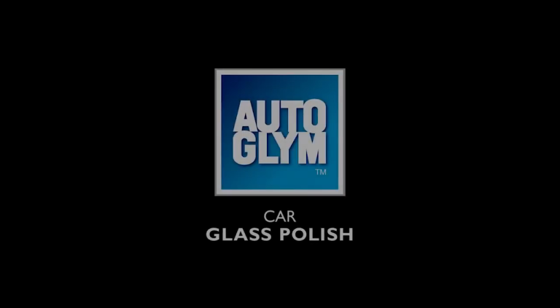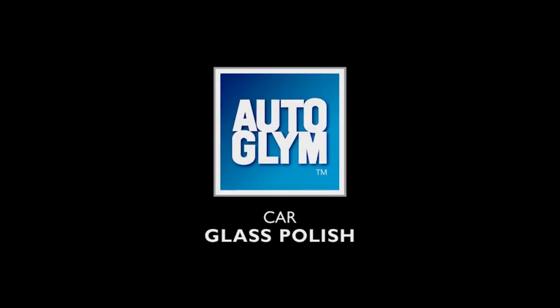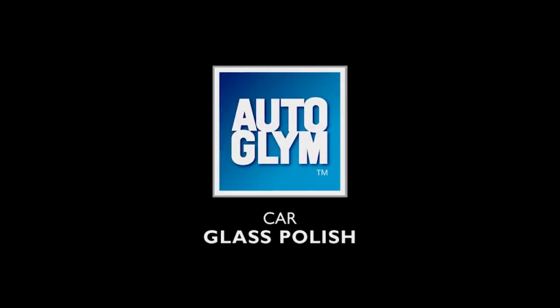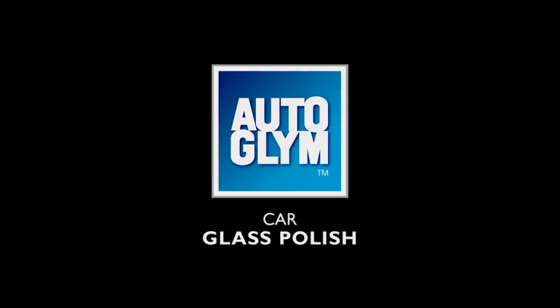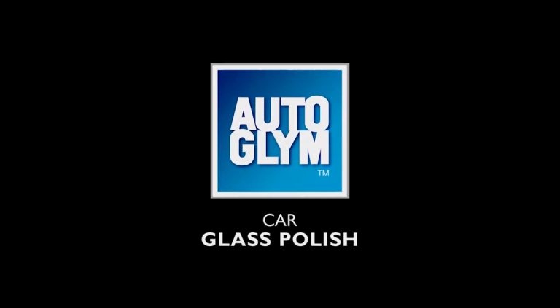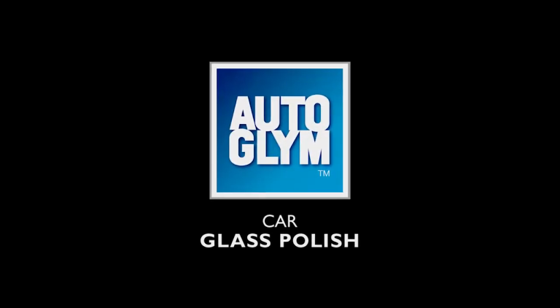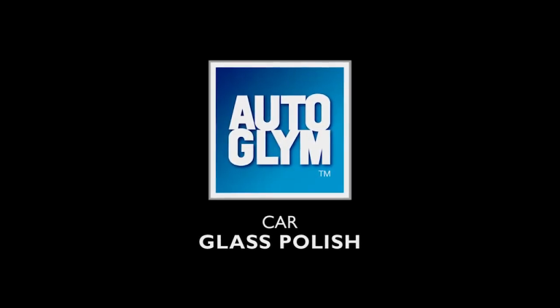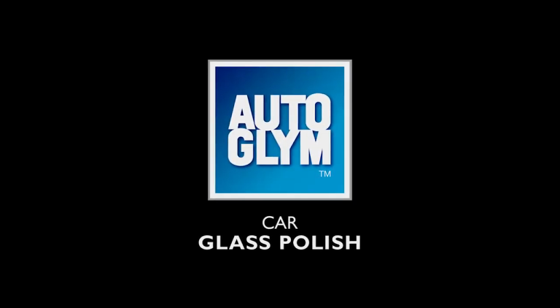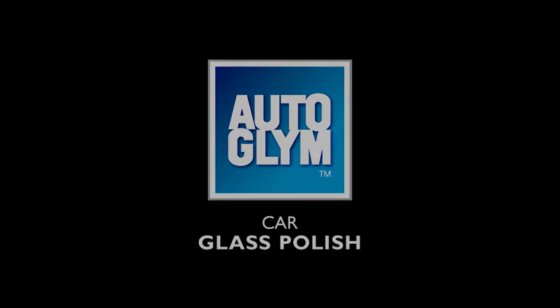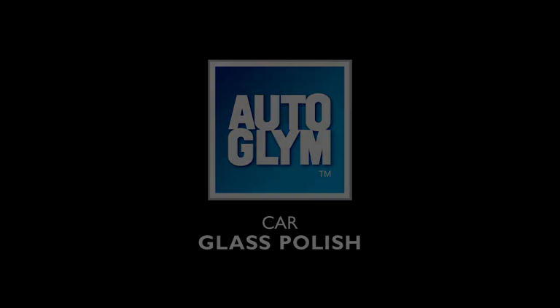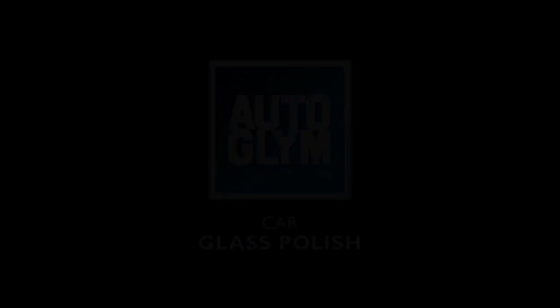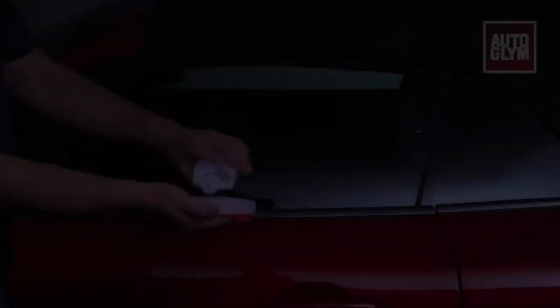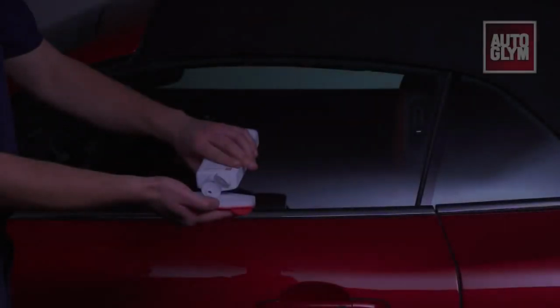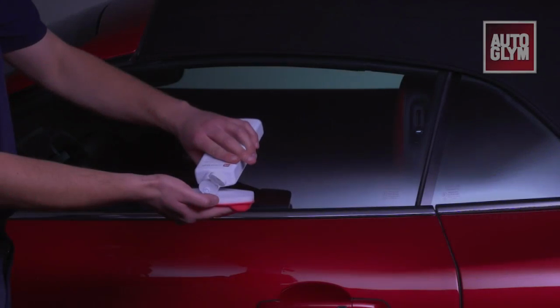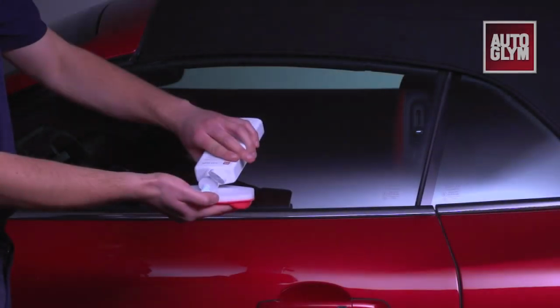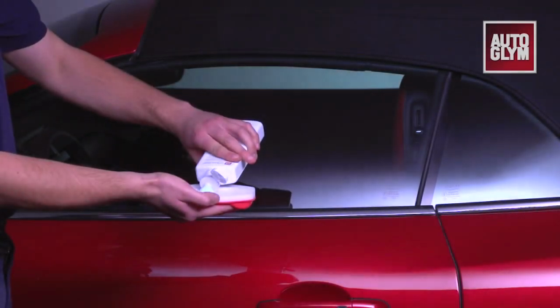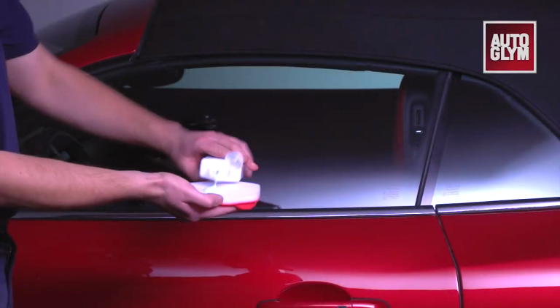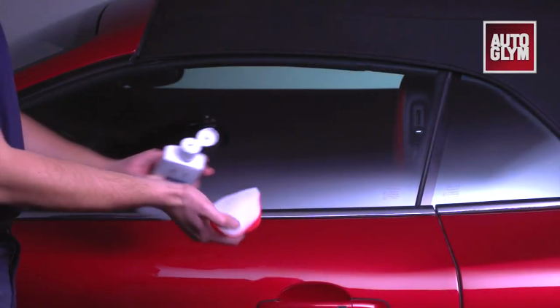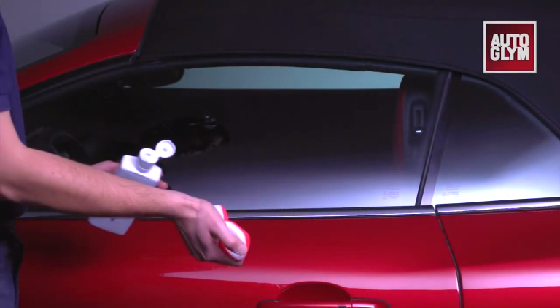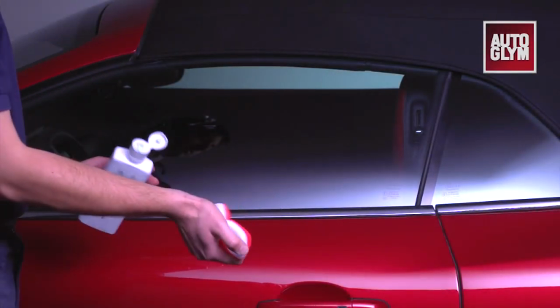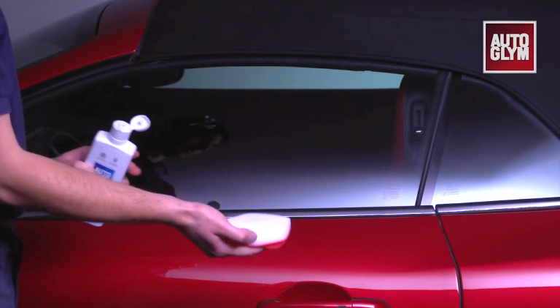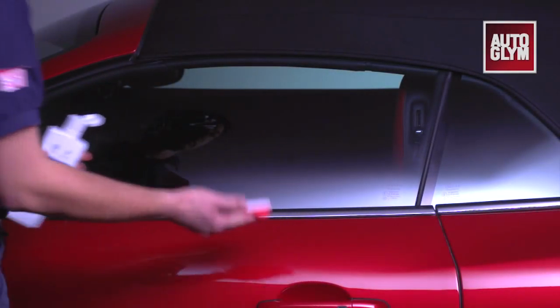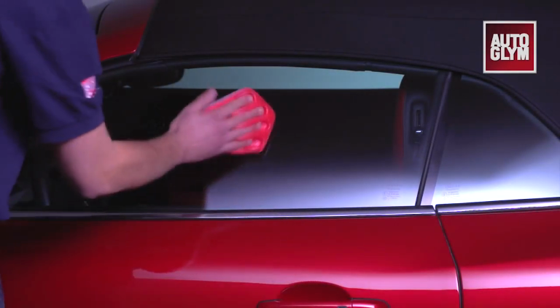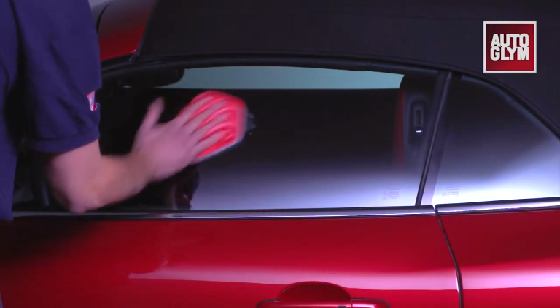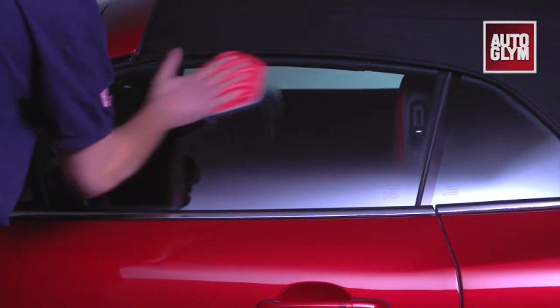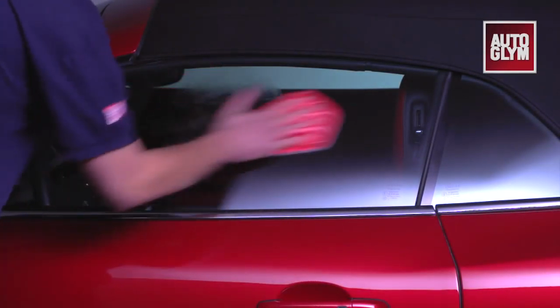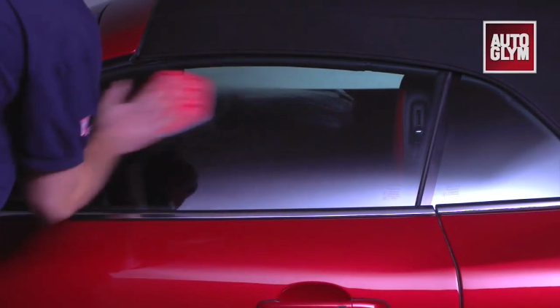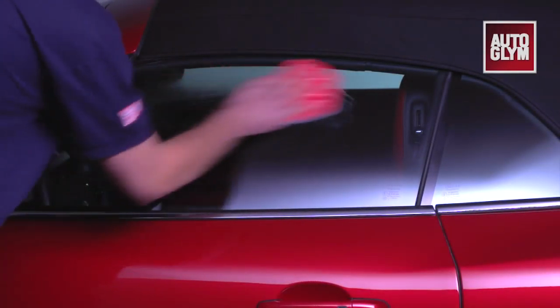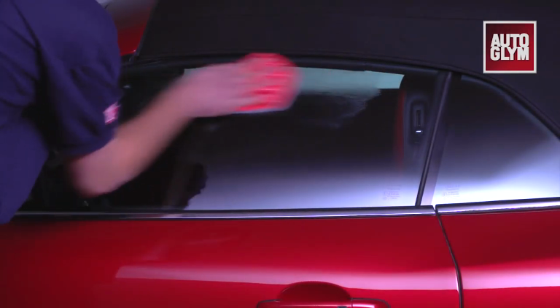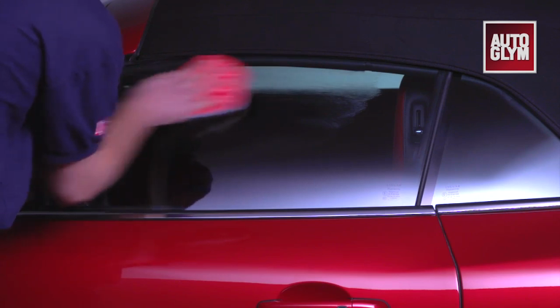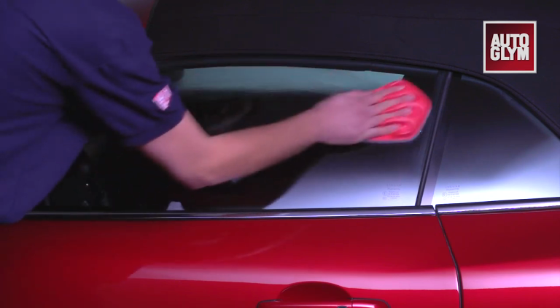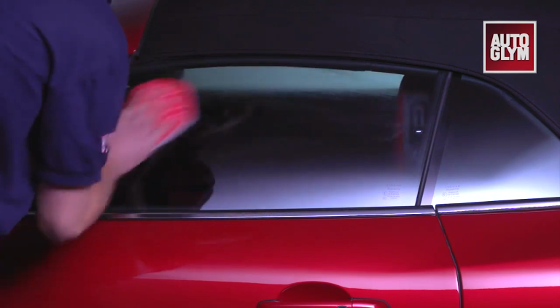Car Glass Polish is Autoglym's most powerful glass cleaner. Apply to a microfiber cloth or foam applicator and work the polish in a circular motion, ensuring all the glass is covered with a thin film.